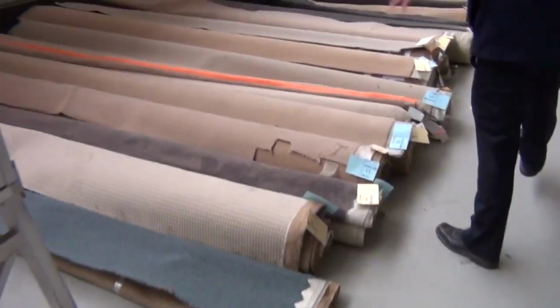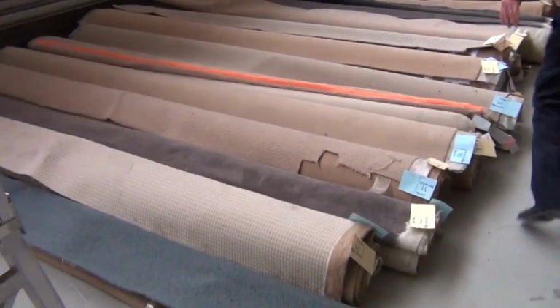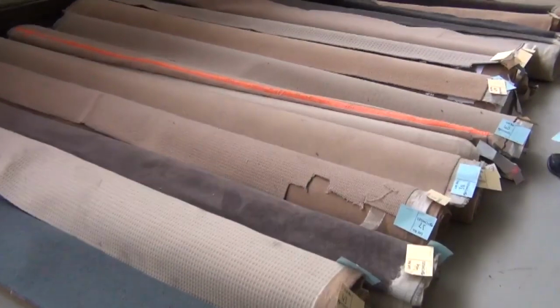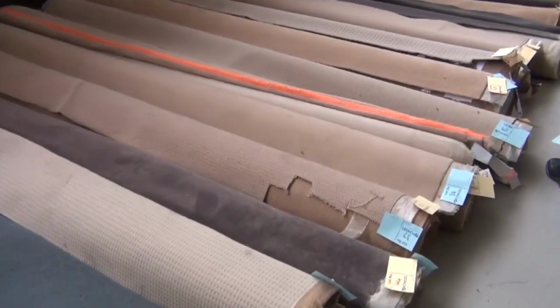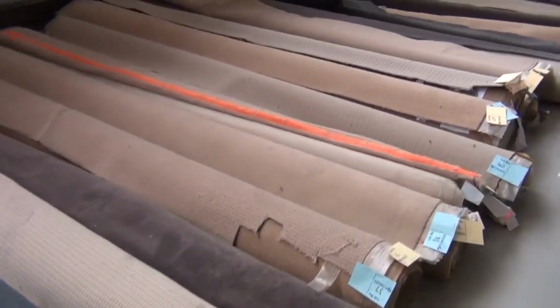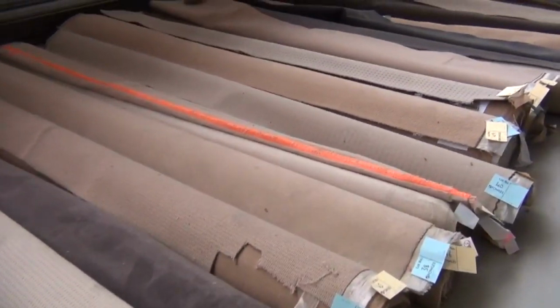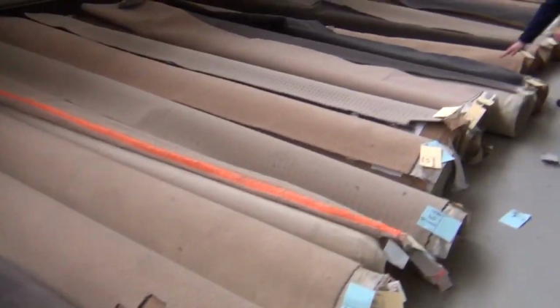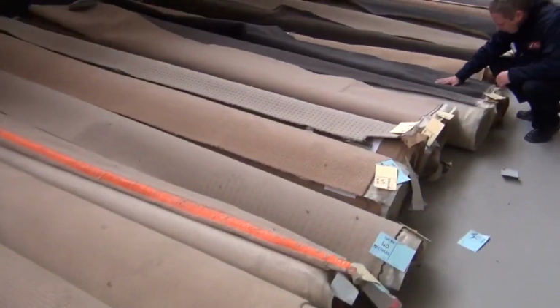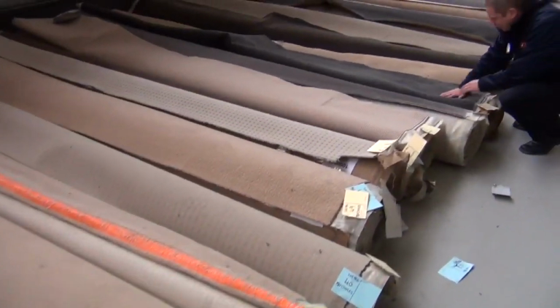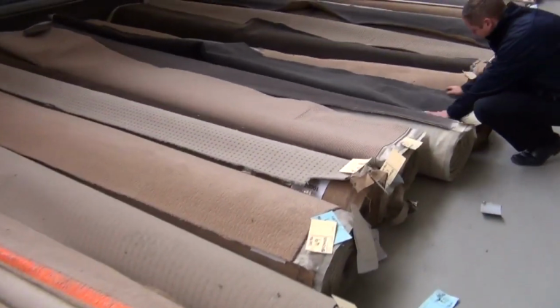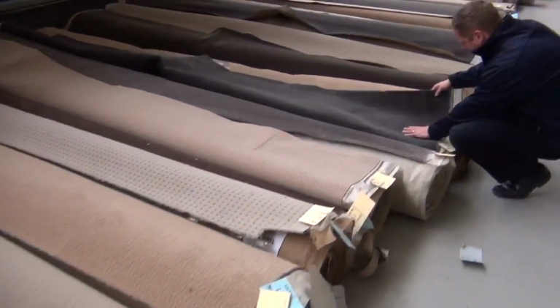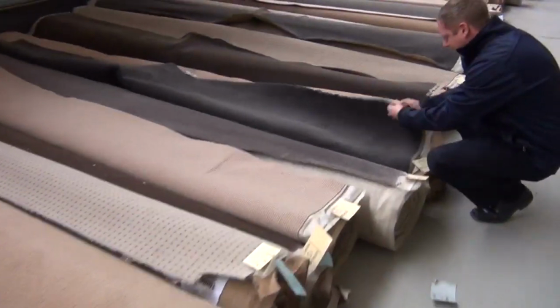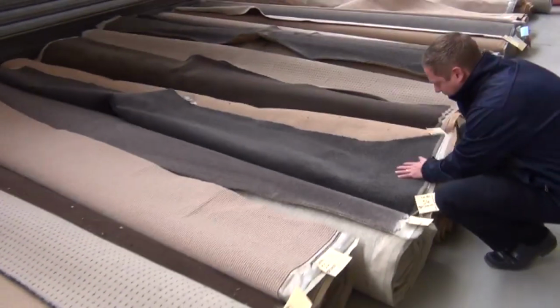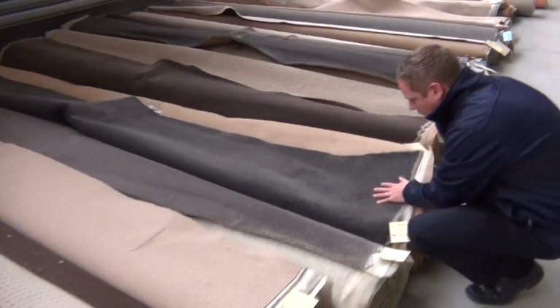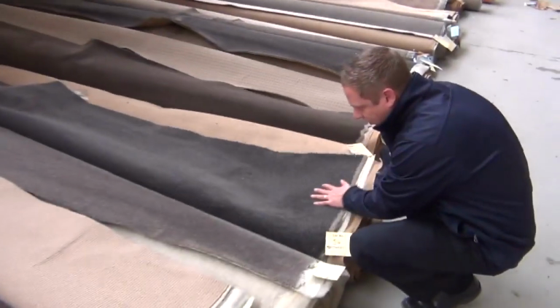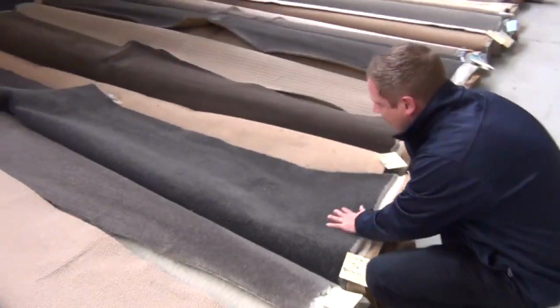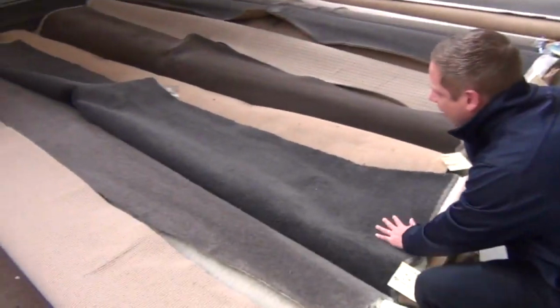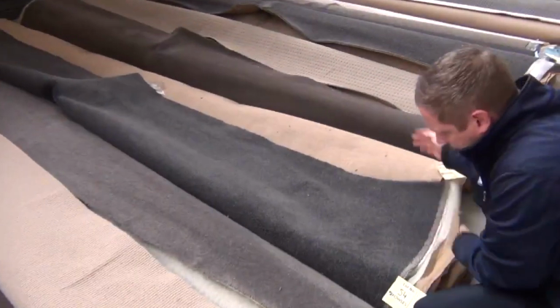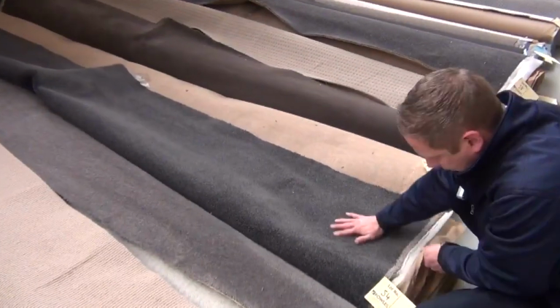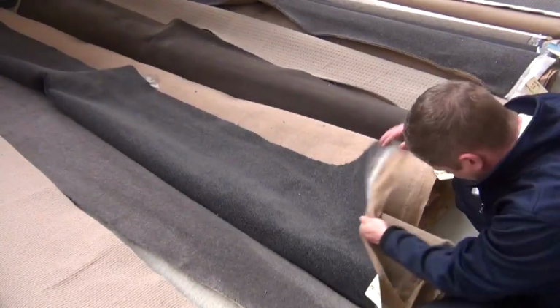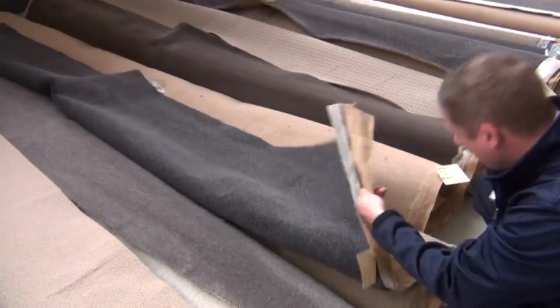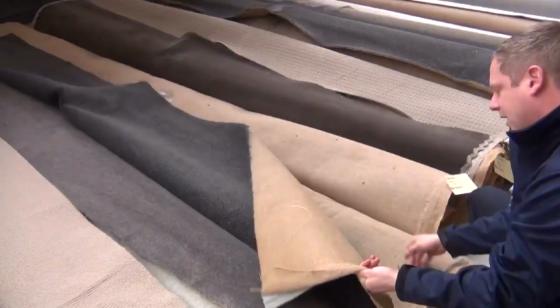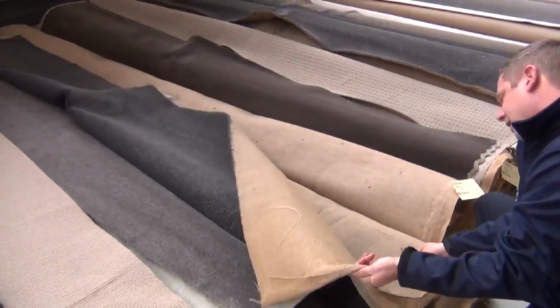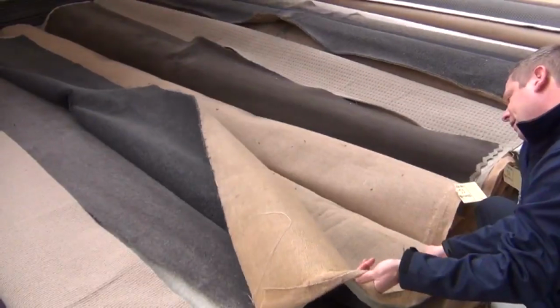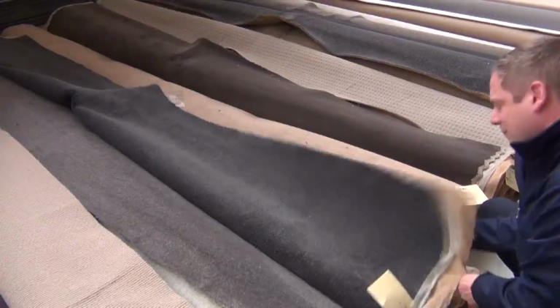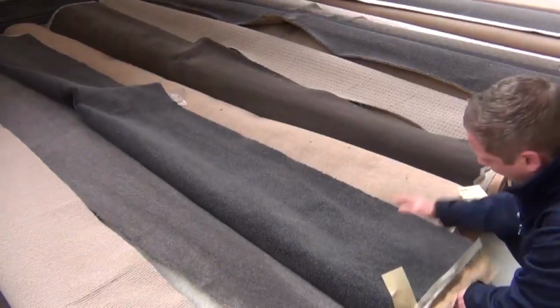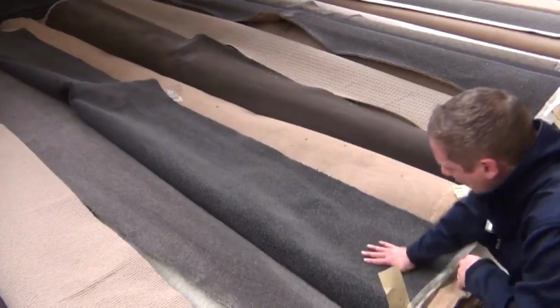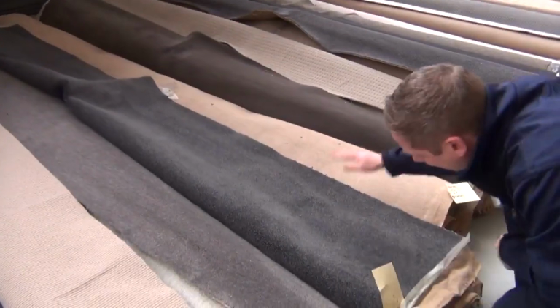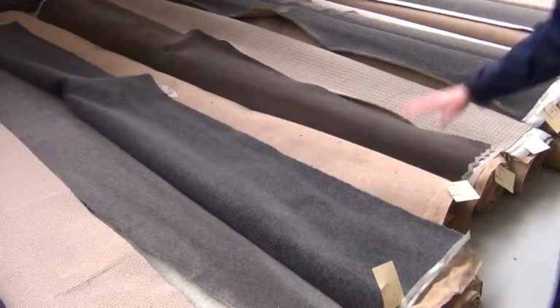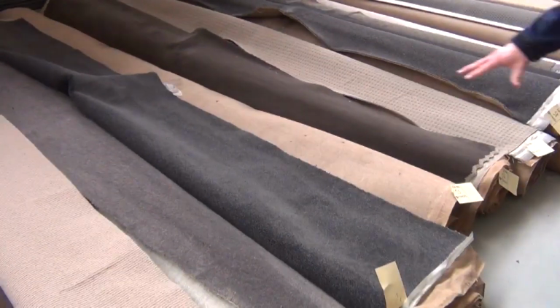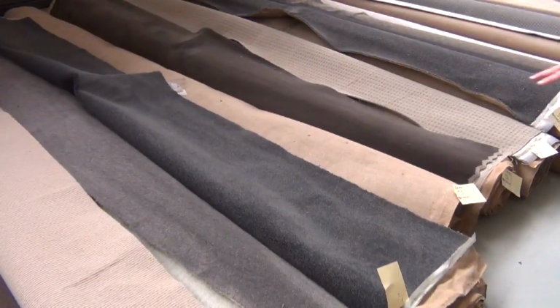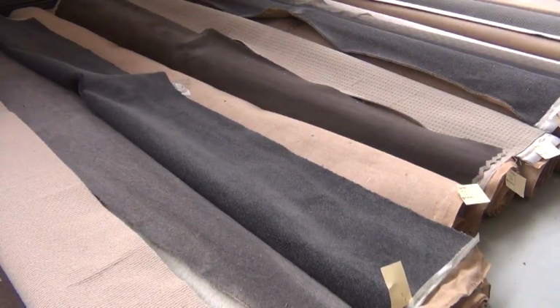Heaps more room-lot sizes here. Let's have a look at this one — more charcoal. I'm a bit of a fan of the charcoals. That is a beautiful big thick charcoal twist pile solution dyed nylon, looking at around the four meter mark there, so it'll be a nice little bedroom size.